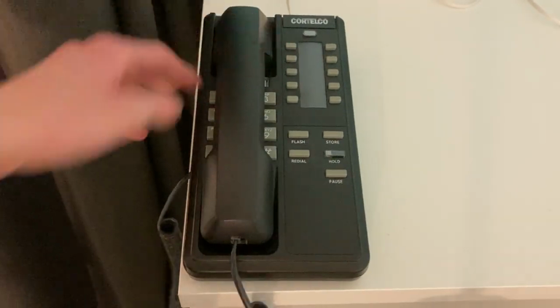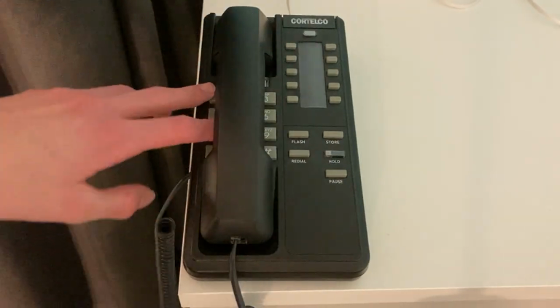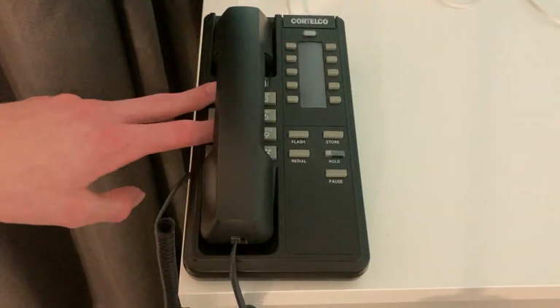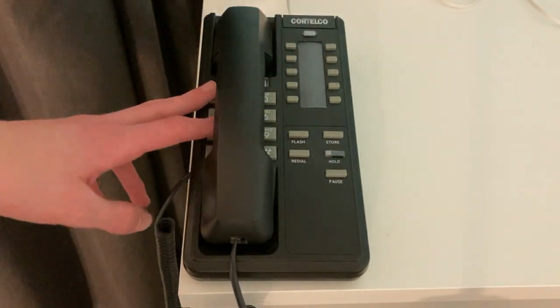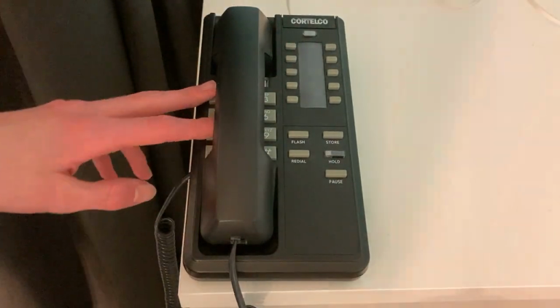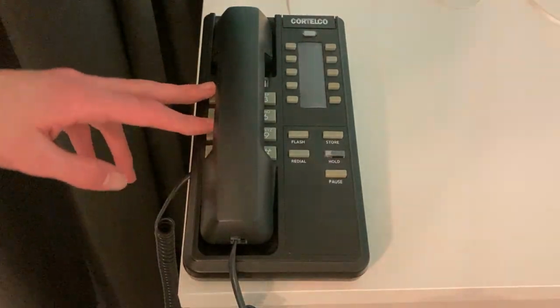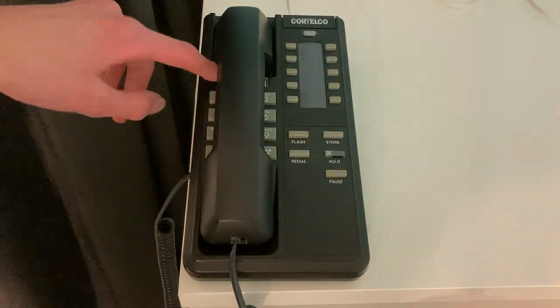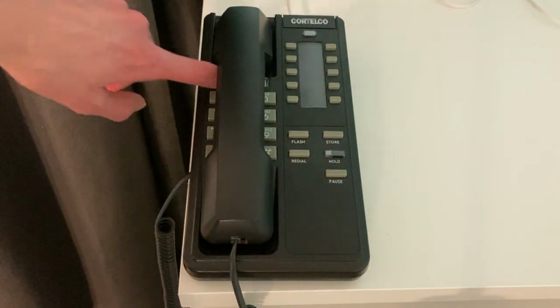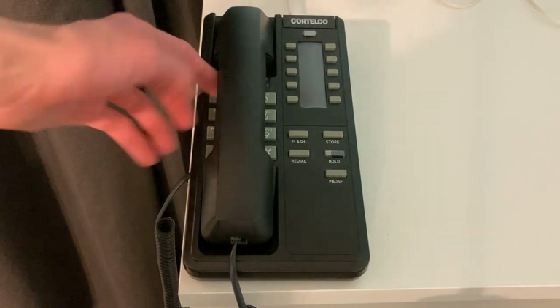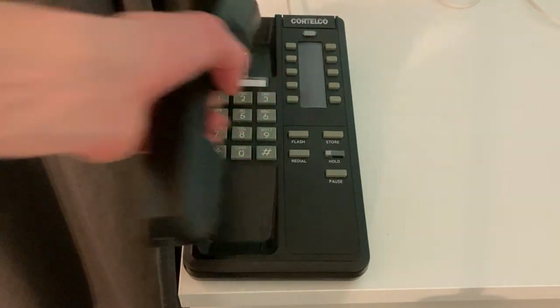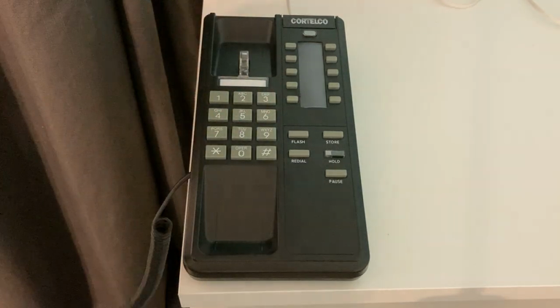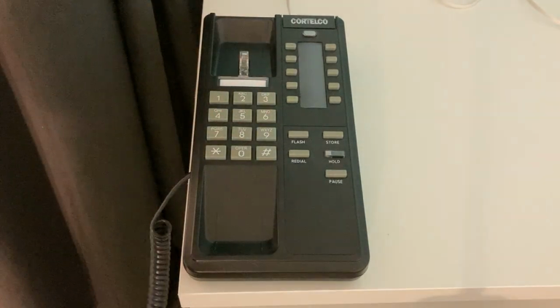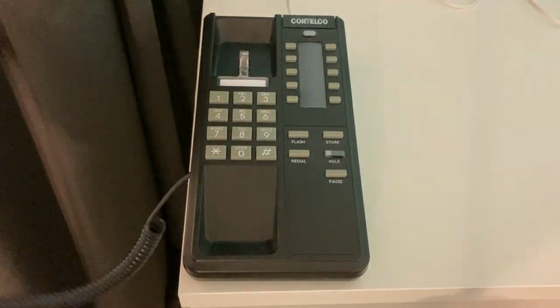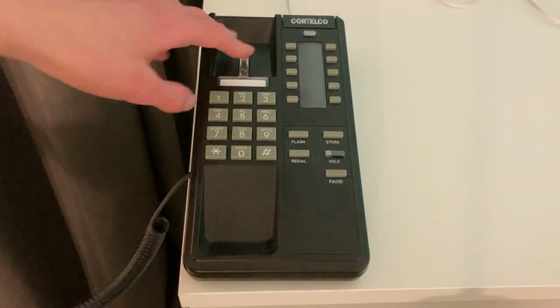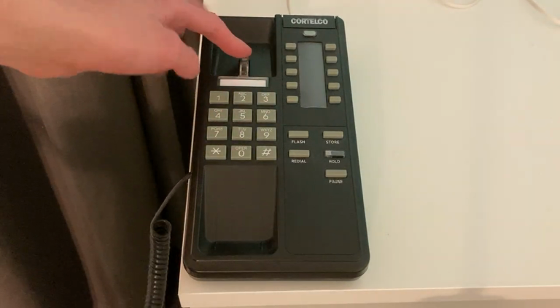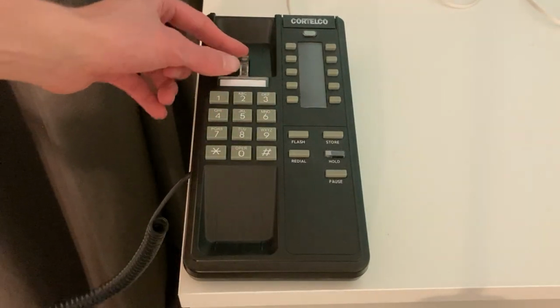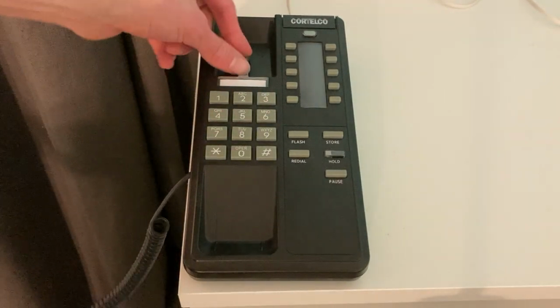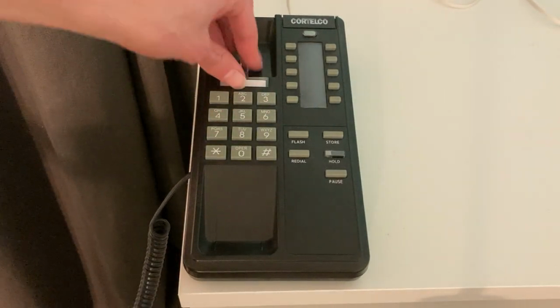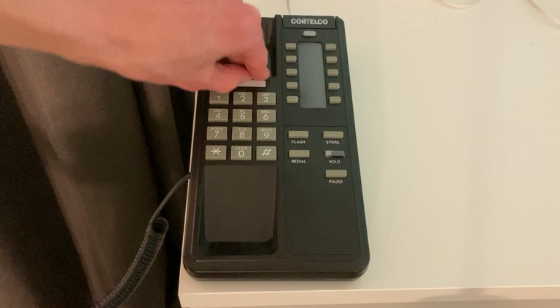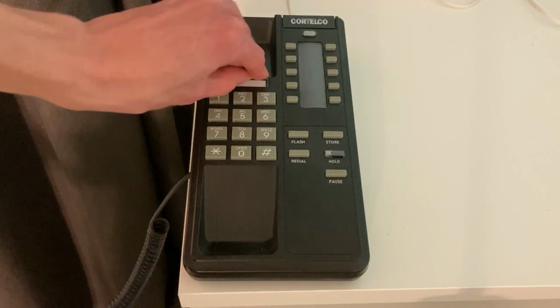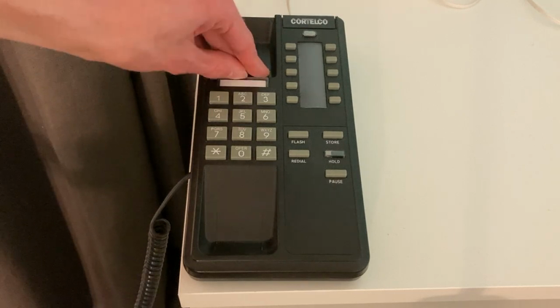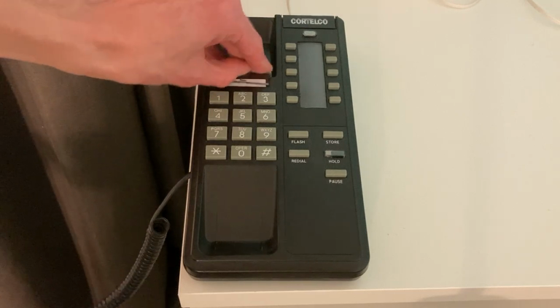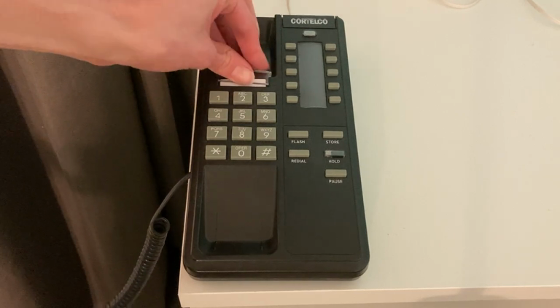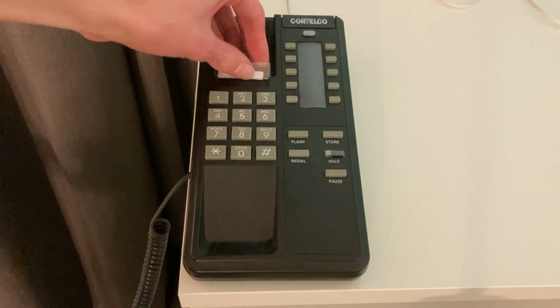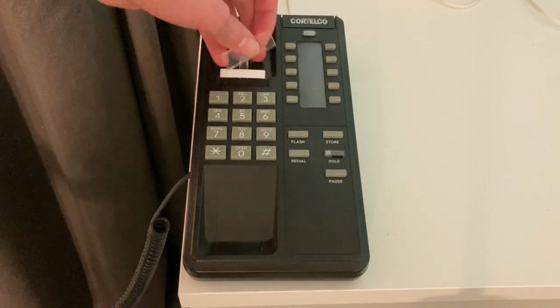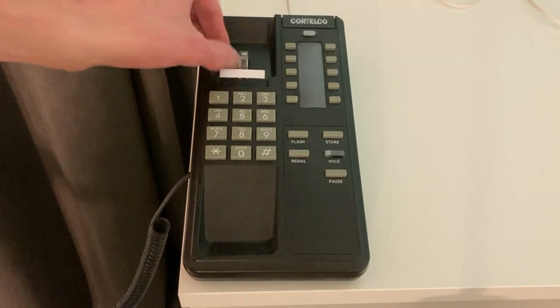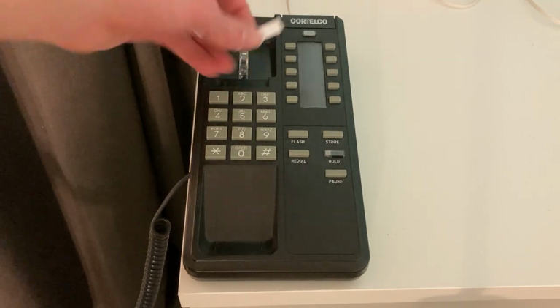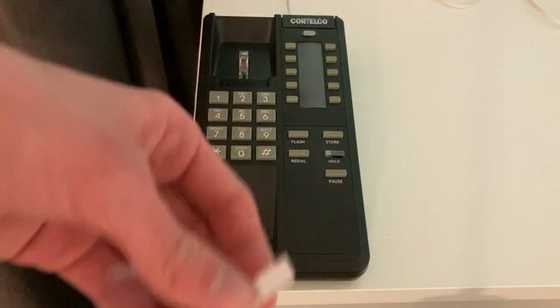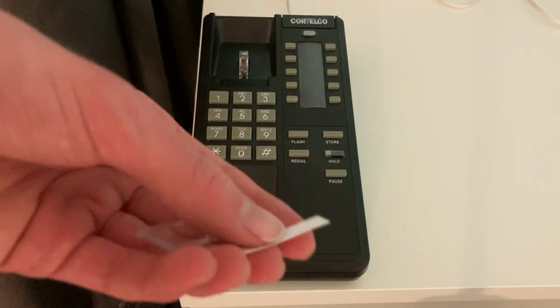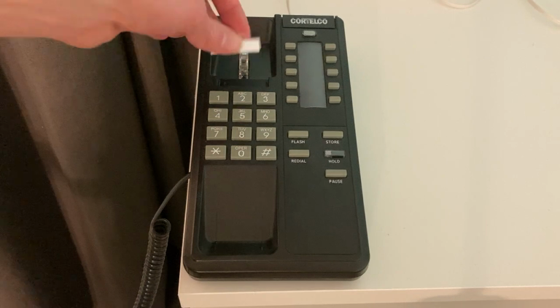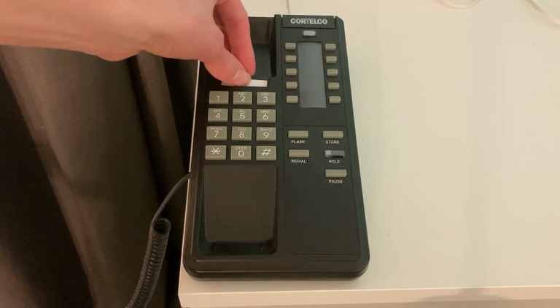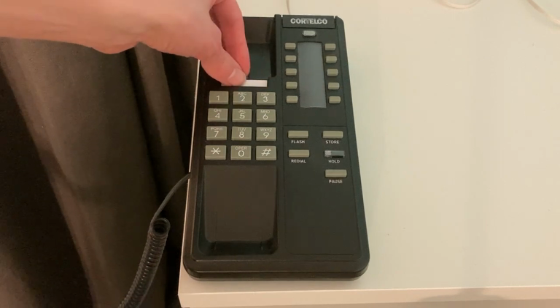And then here's the dialing keypad. And there's the wall mount tab here, along with the piece of paper where you'd write this phone's number.